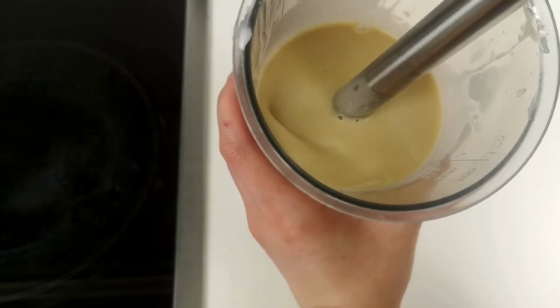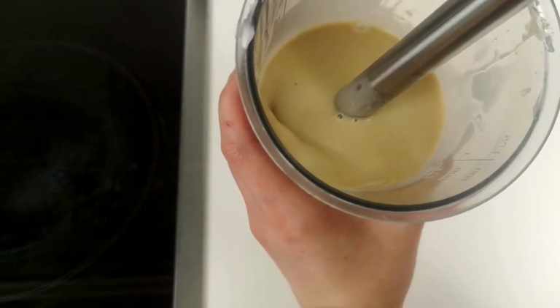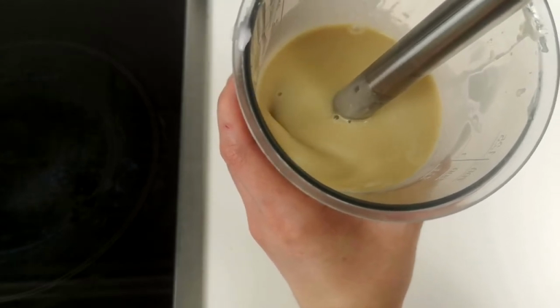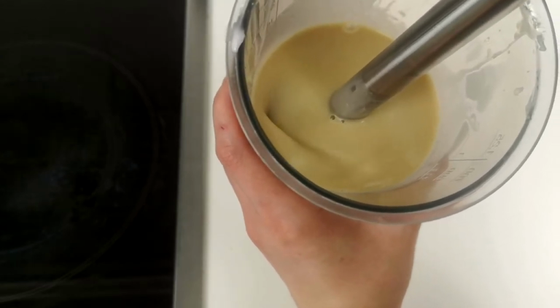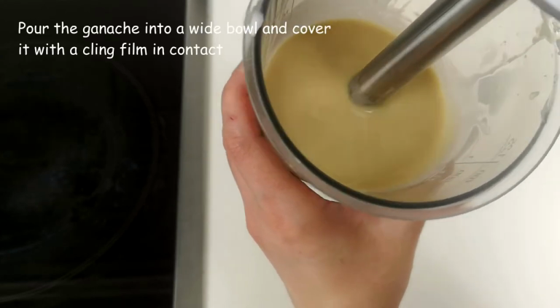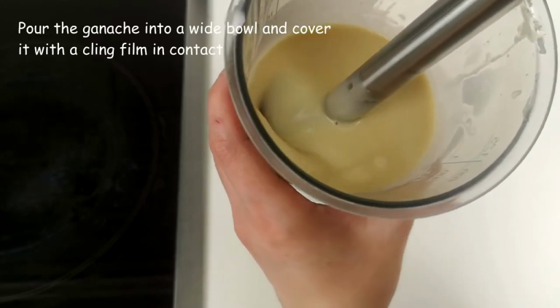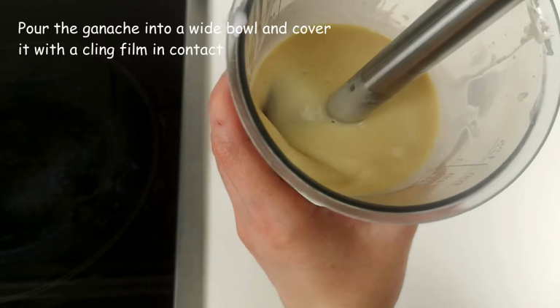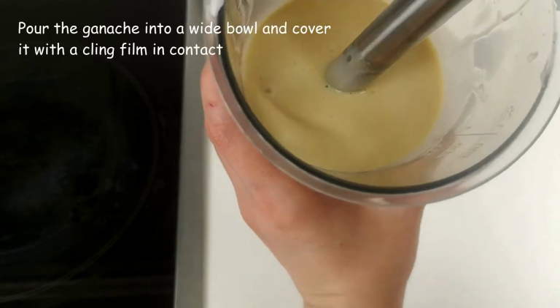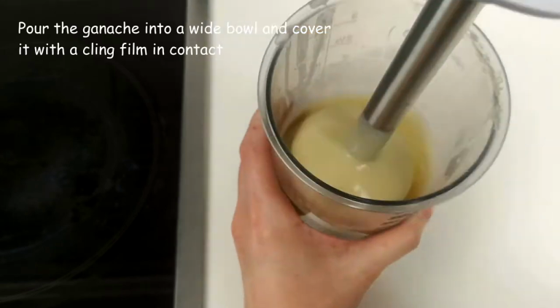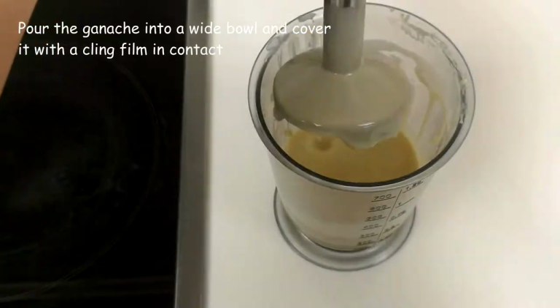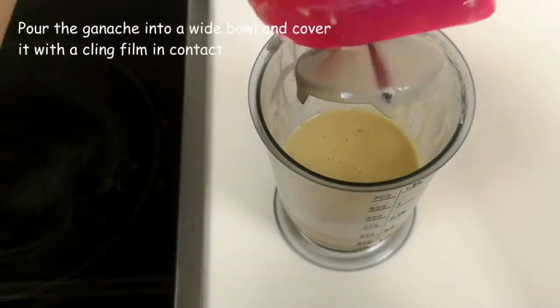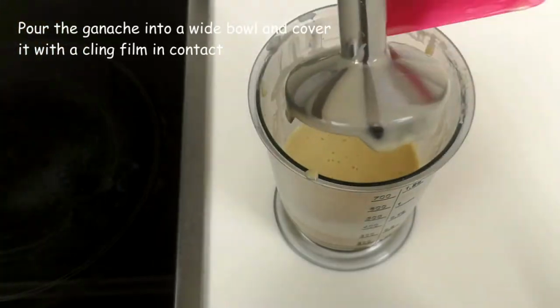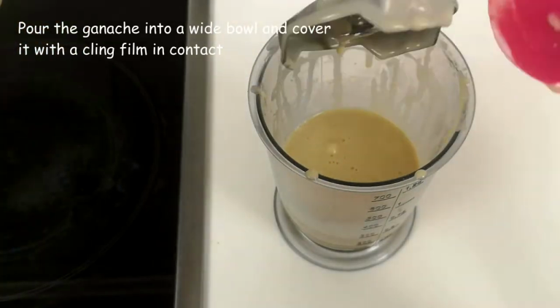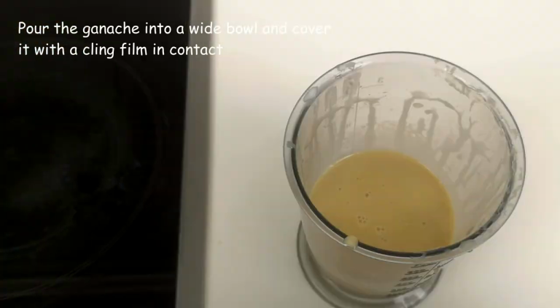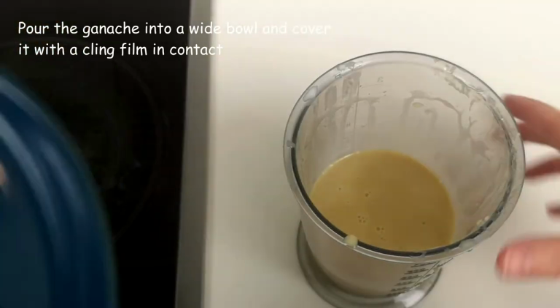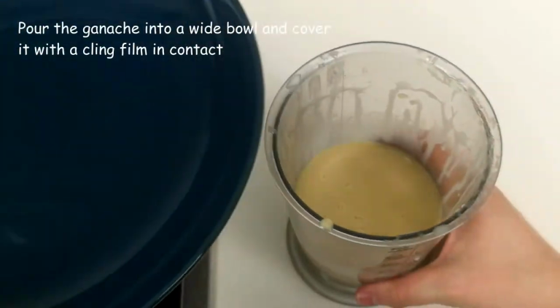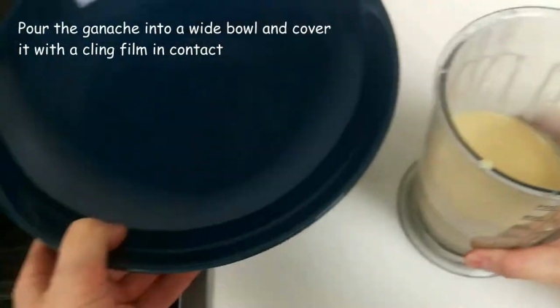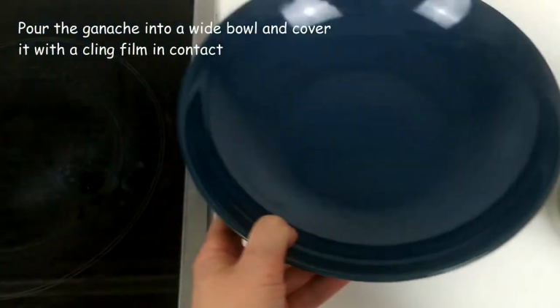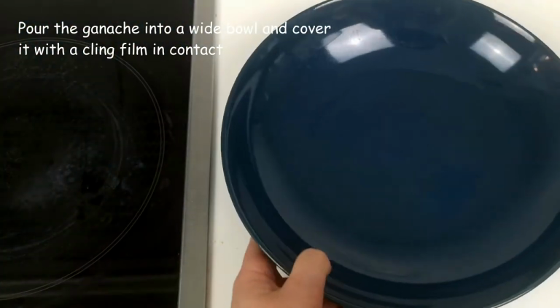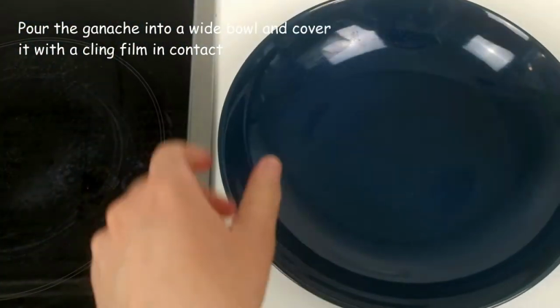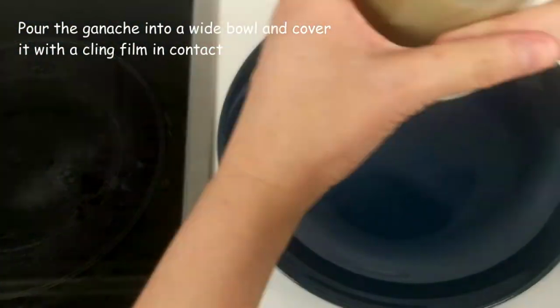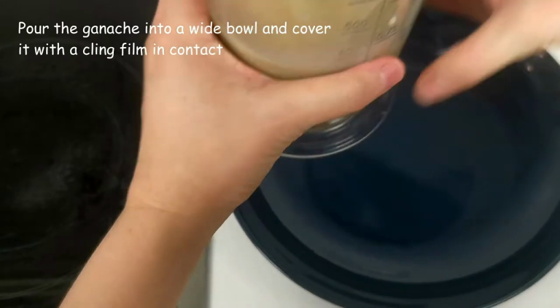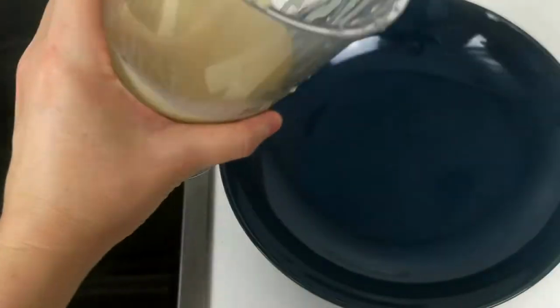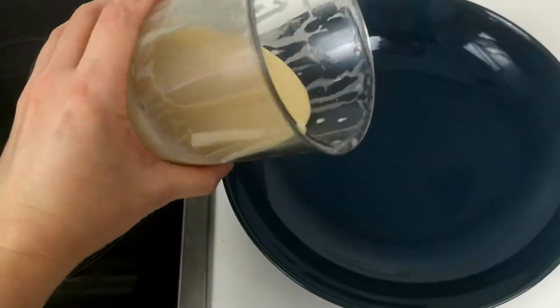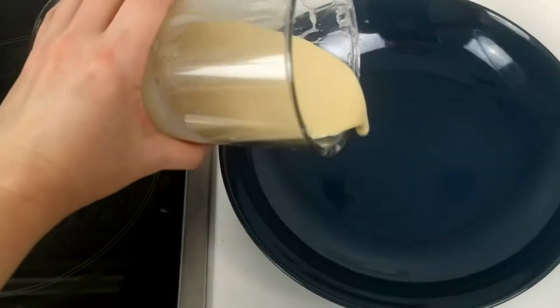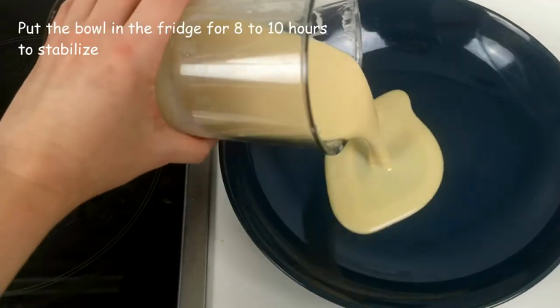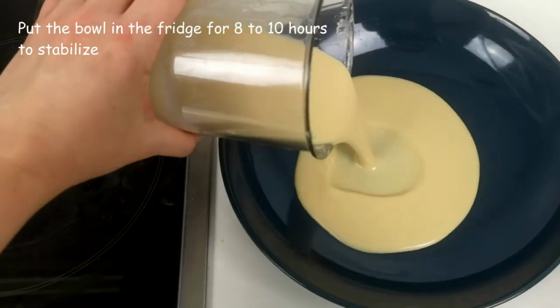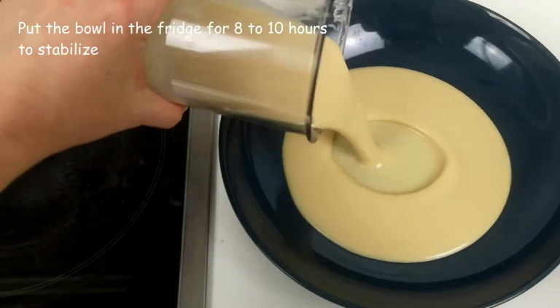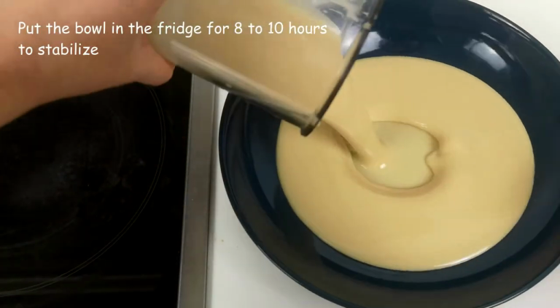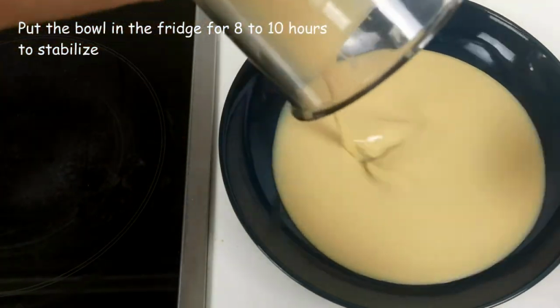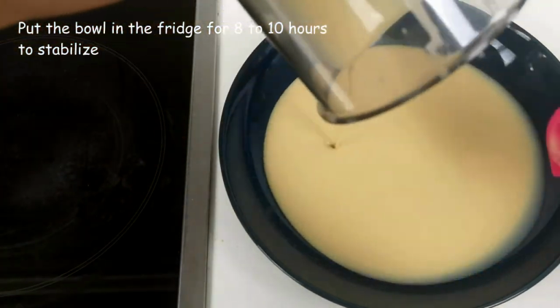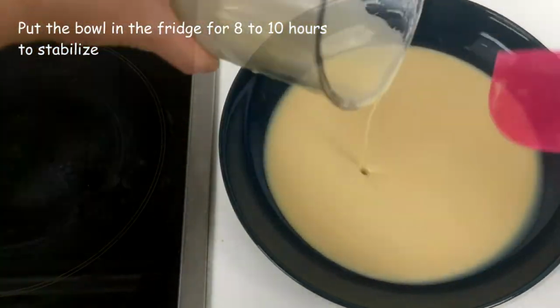This small amount of air bubbles will go out when we pour the ganache into a bowl and cover it with cling film in contact. Put the bowl in the fridge for 8 to 10 hours to stabilize.